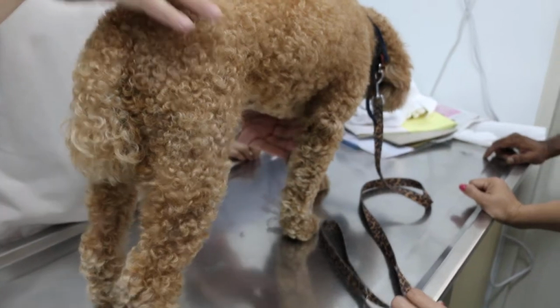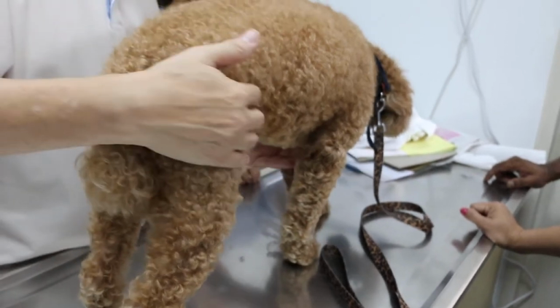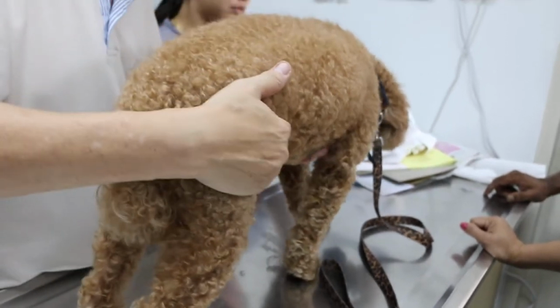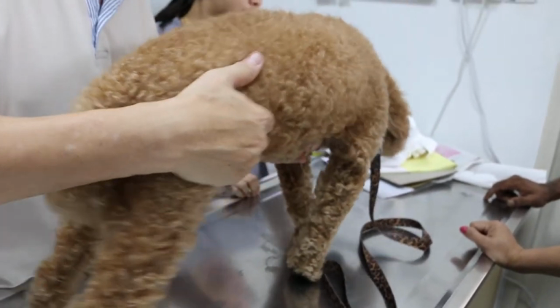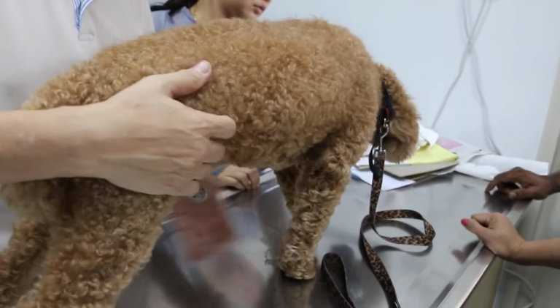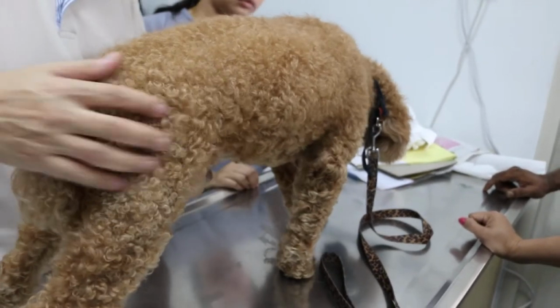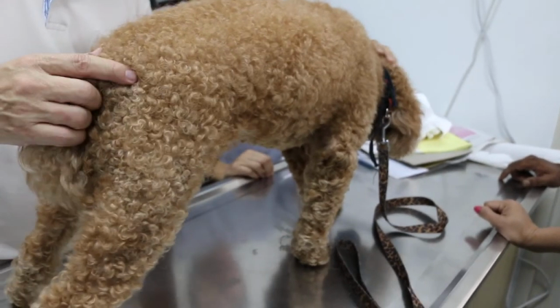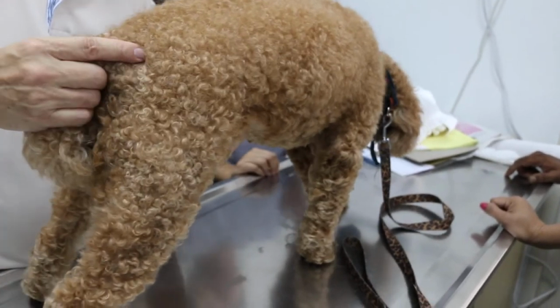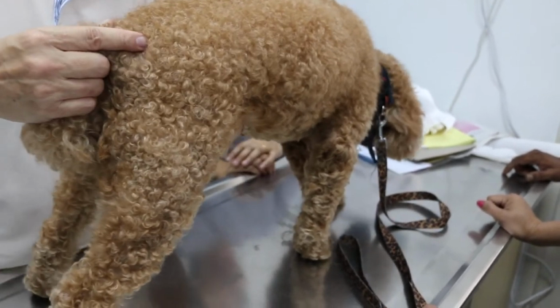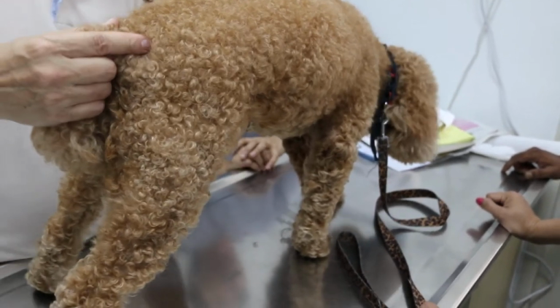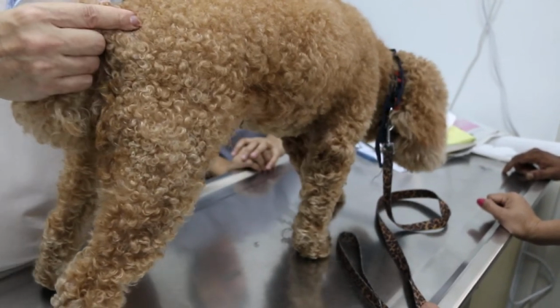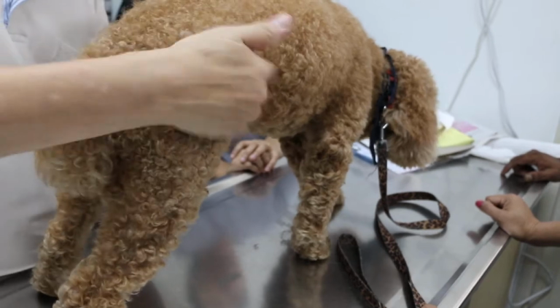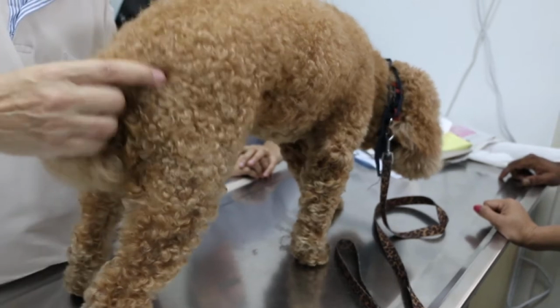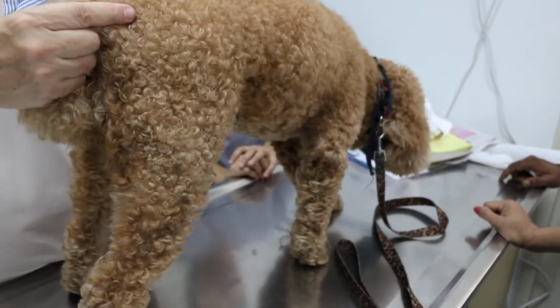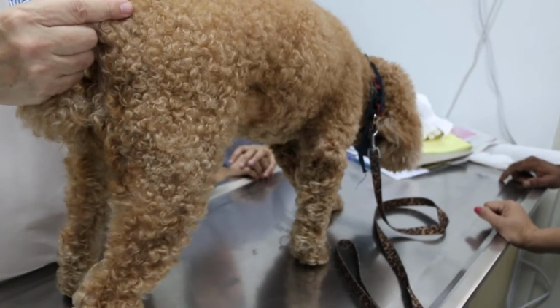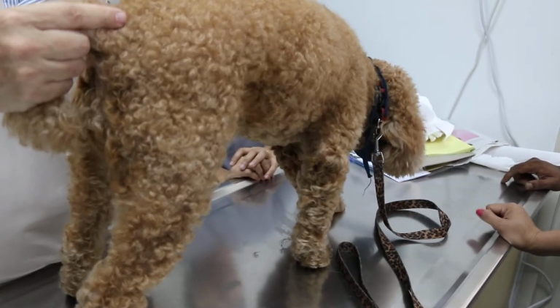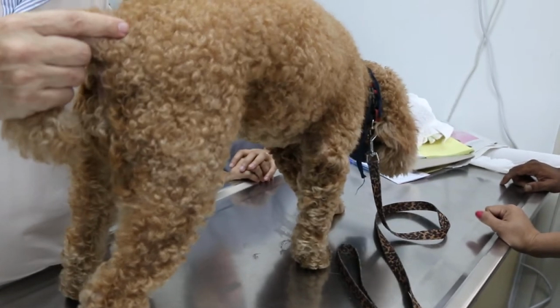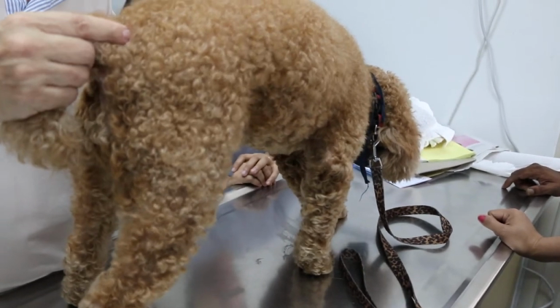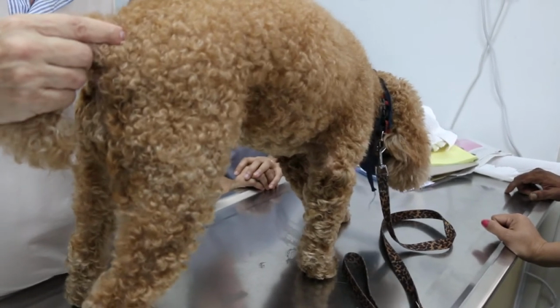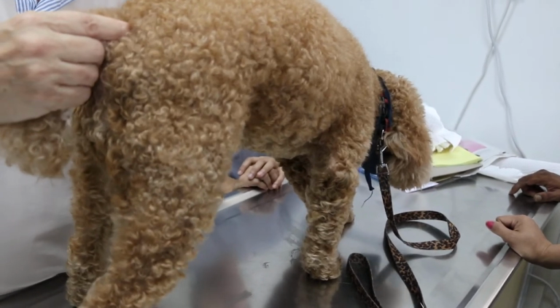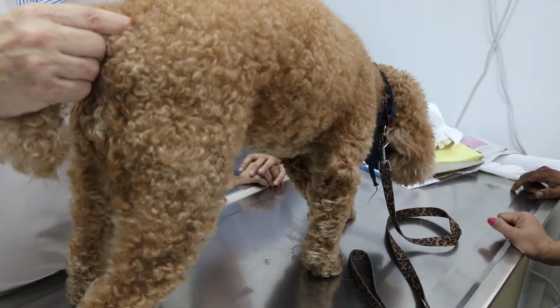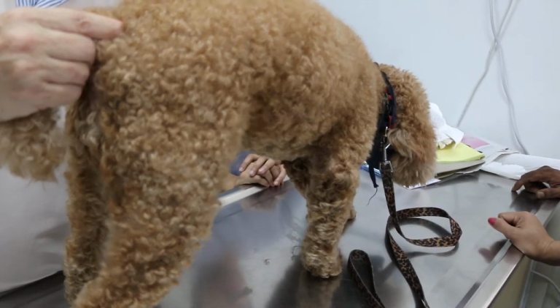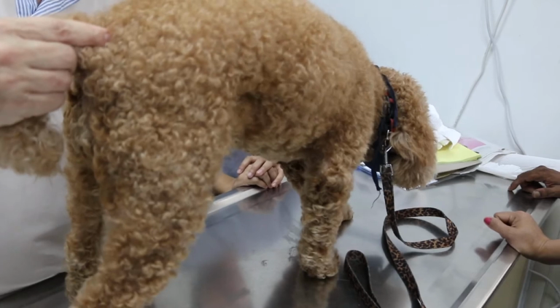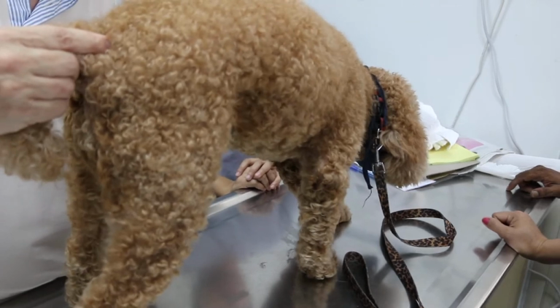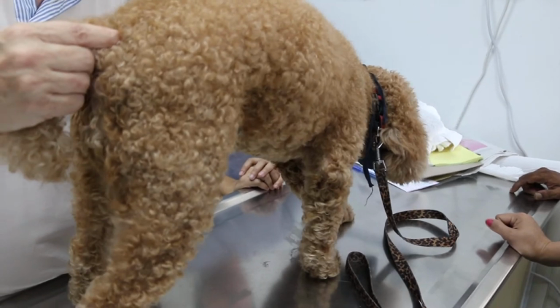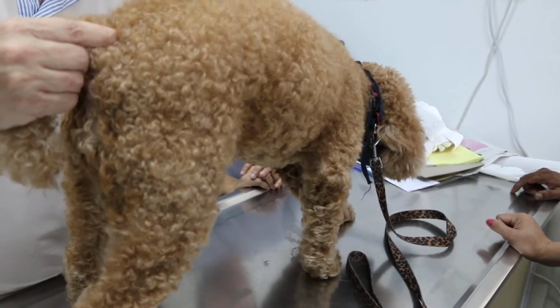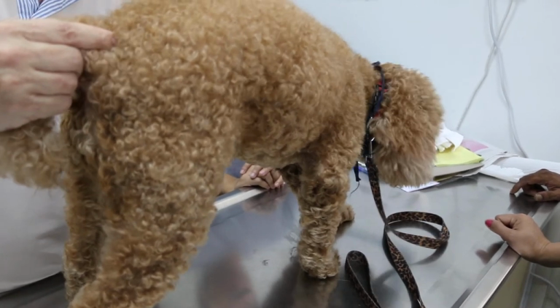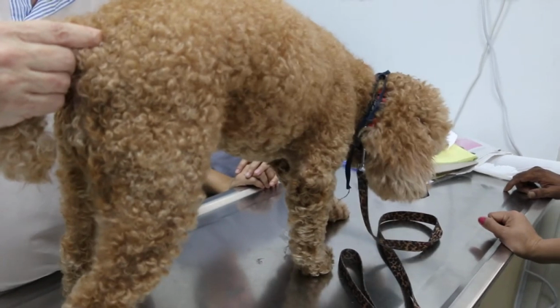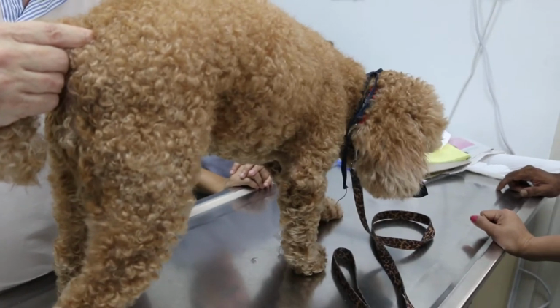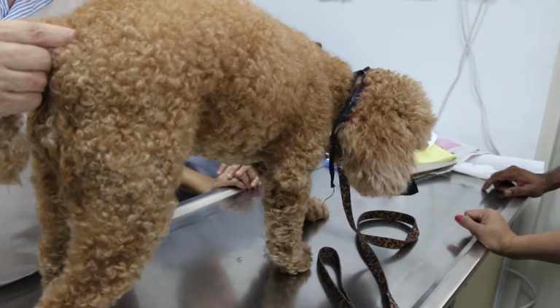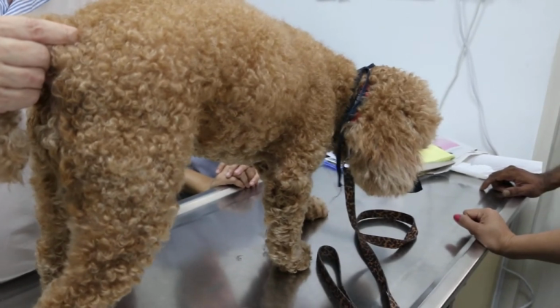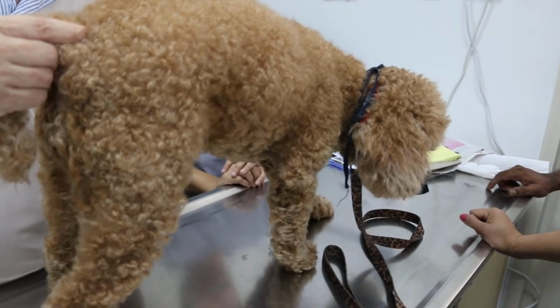Nothing to do with the stomach — that's okay. Any vomiting? No. The palpated abdomen shows no pain, no swelling, although he is not very happy with the examination.